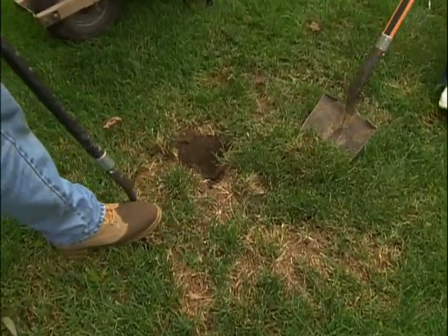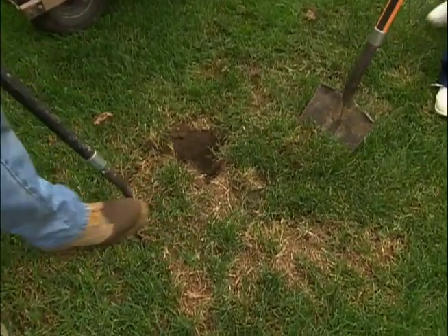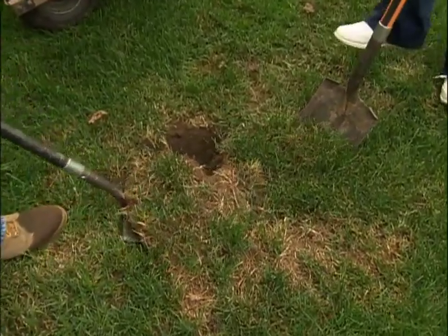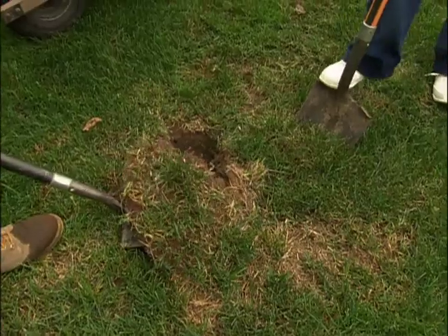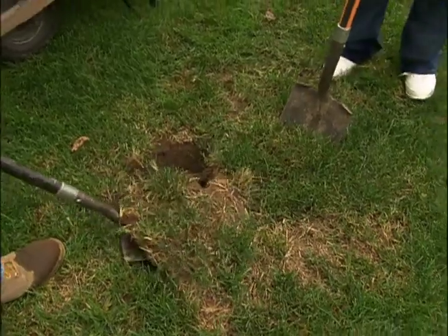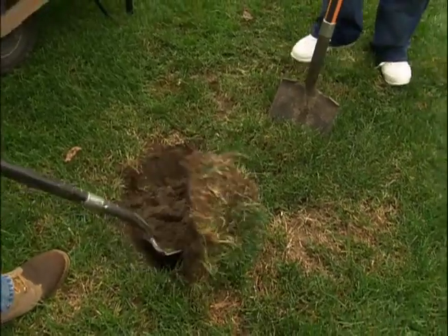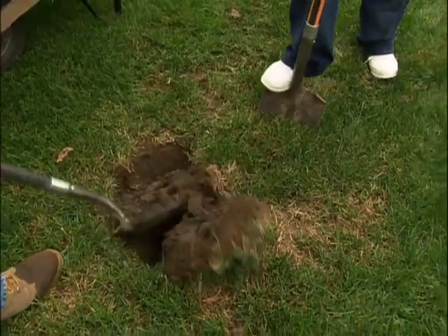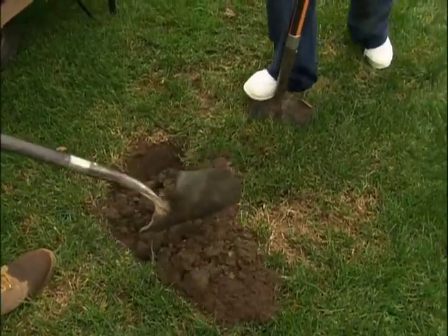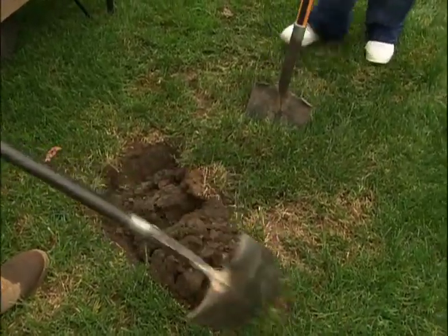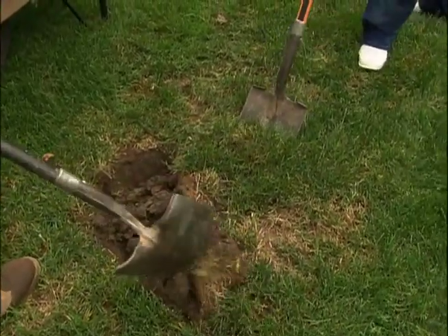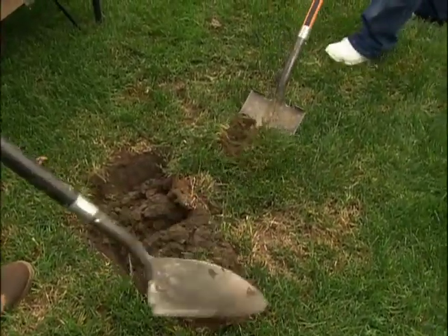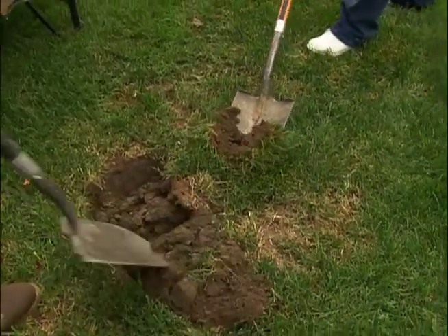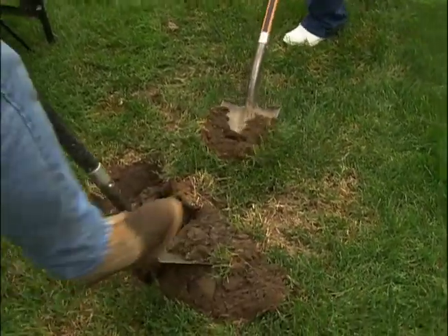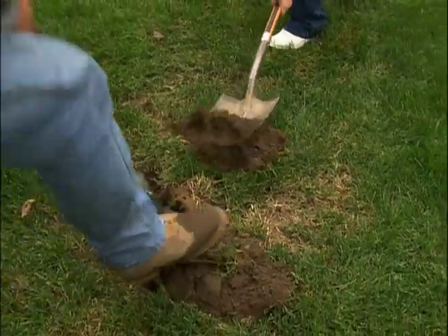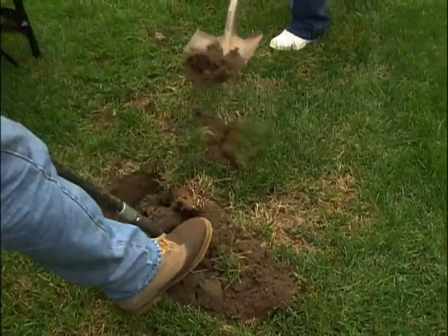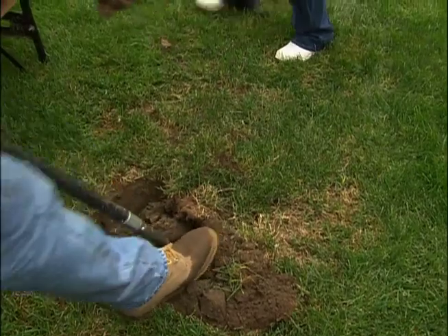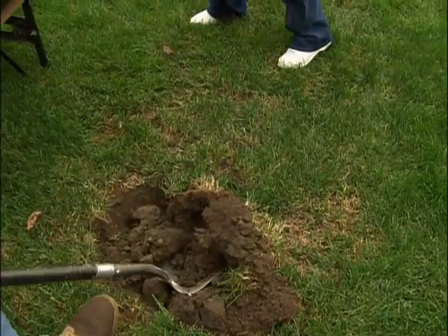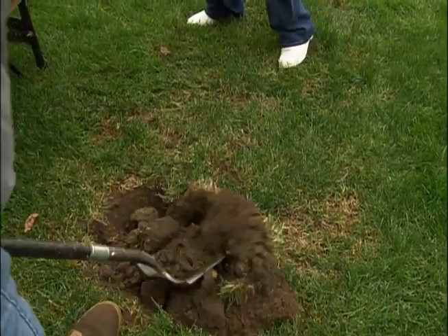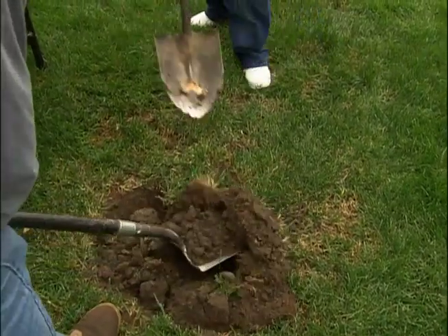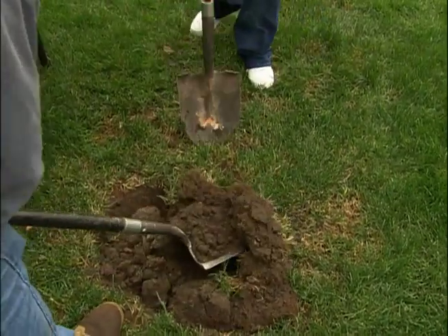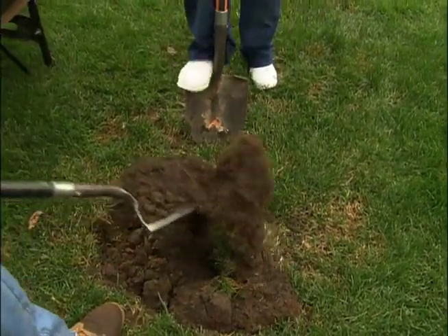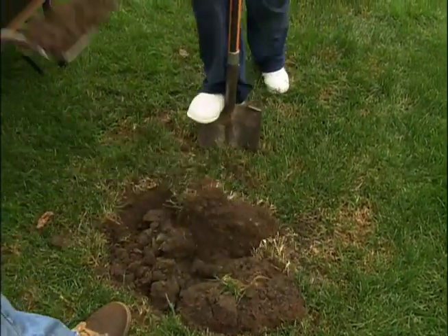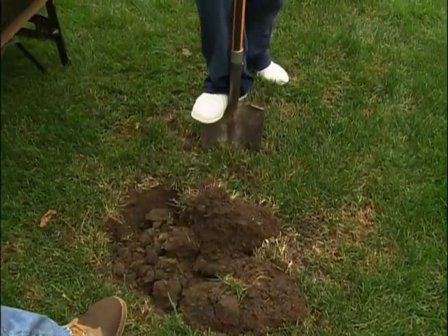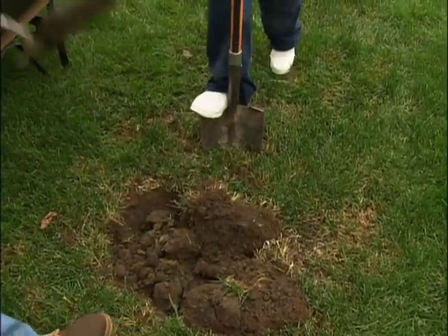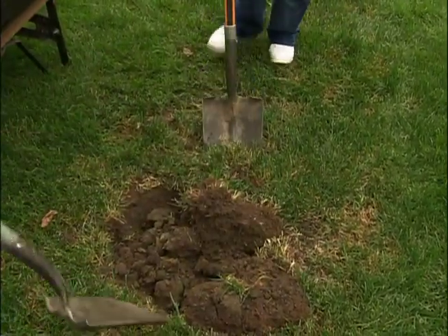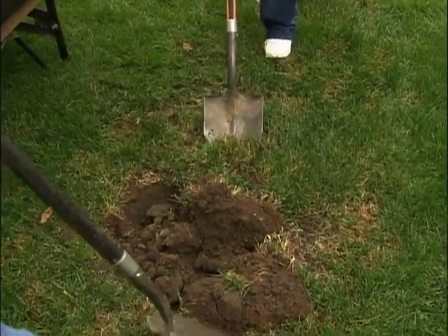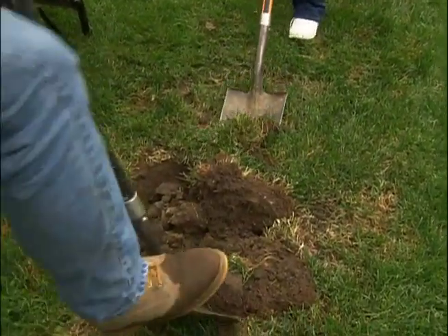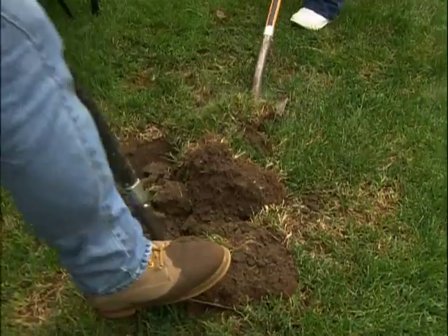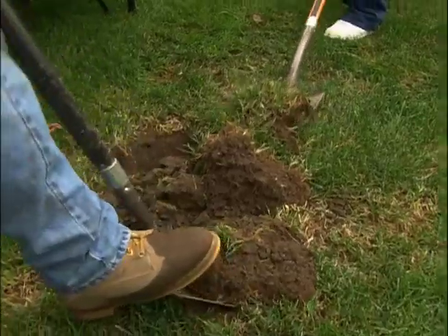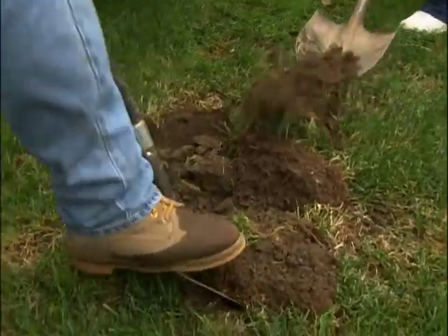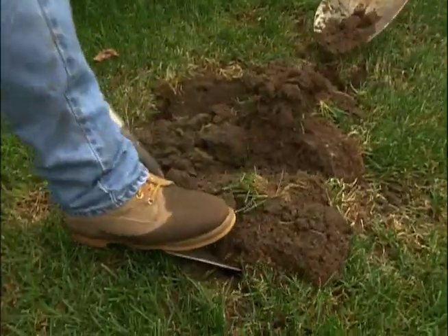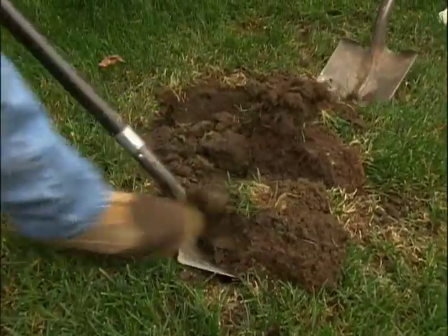Stone dust is great for underneath the walkway — it really makes a nice, firm base. But when they were done, they left the pile here. They didn't clean it up and take it away. They just put a little bit of soil on top and laid the sod on top of that. That's what's causing our drainage problem.